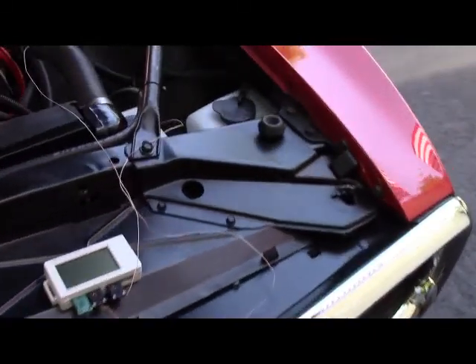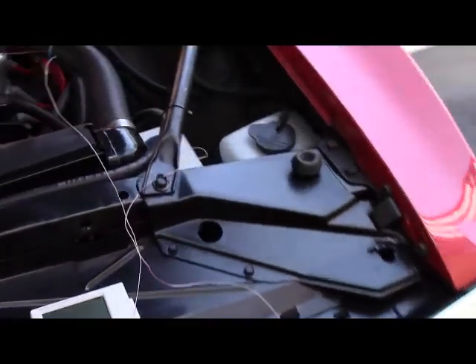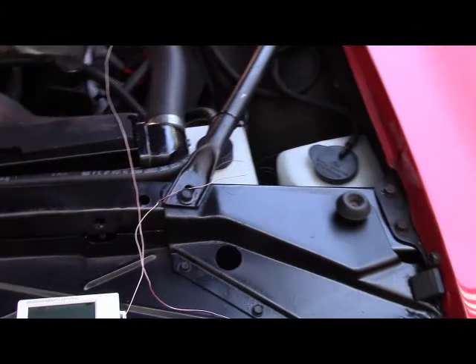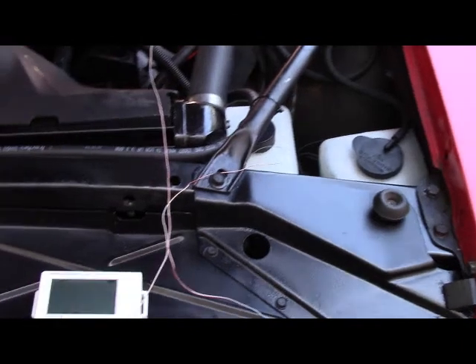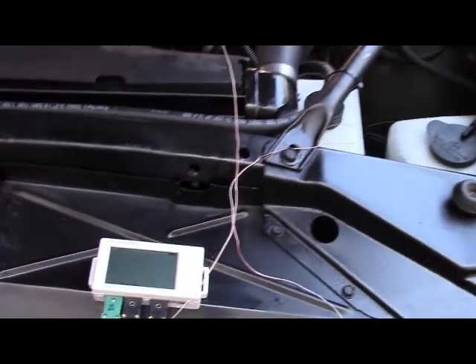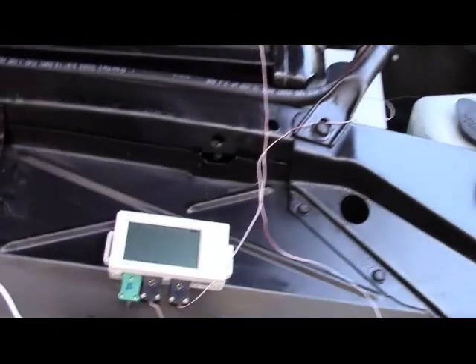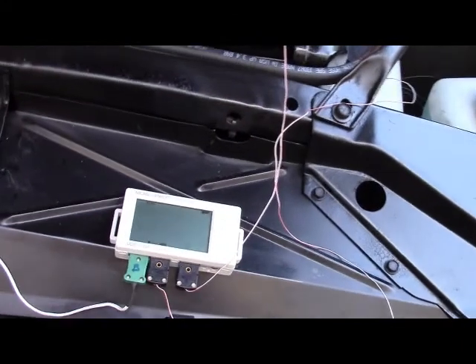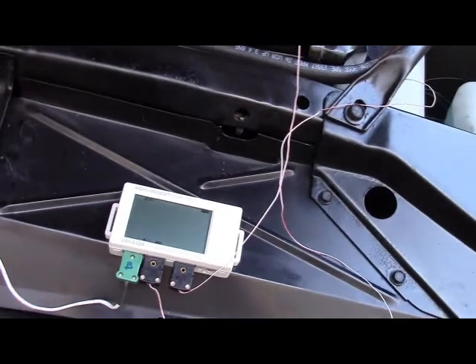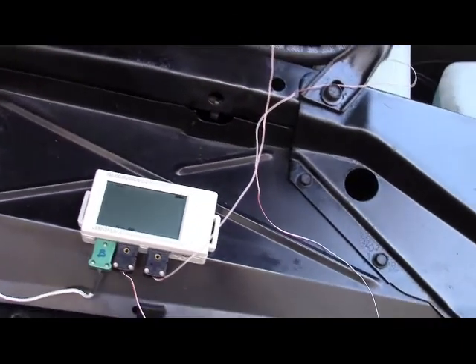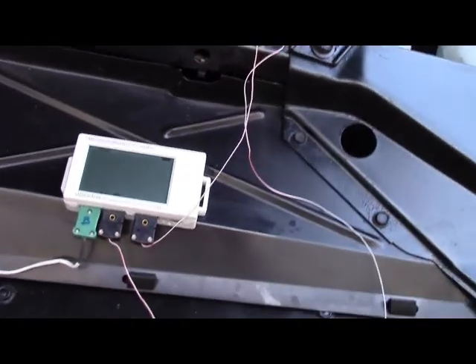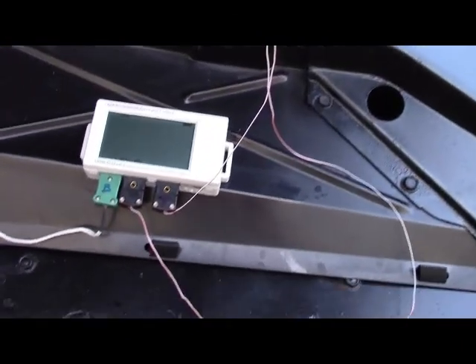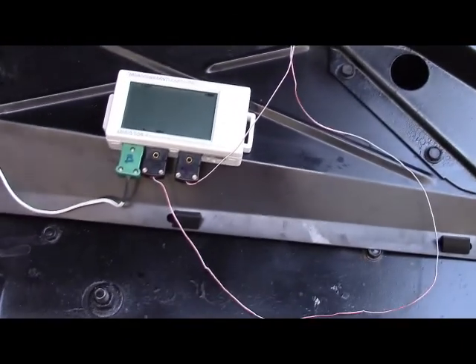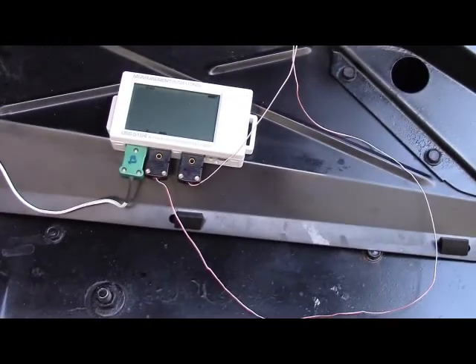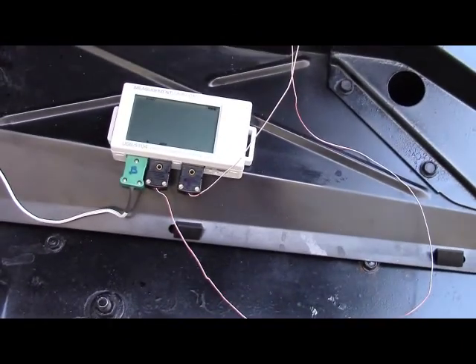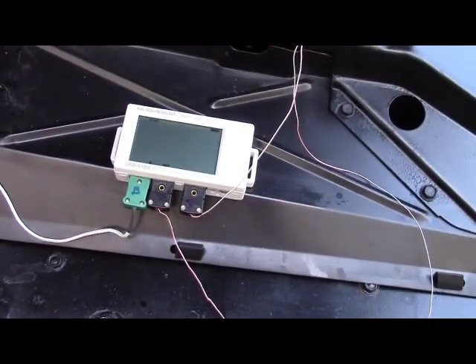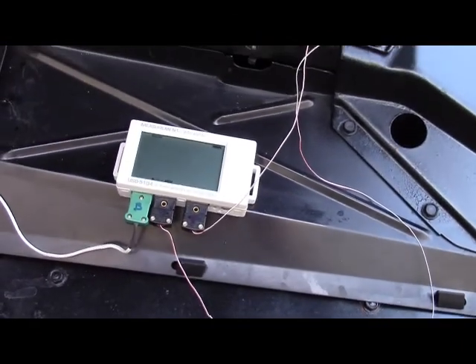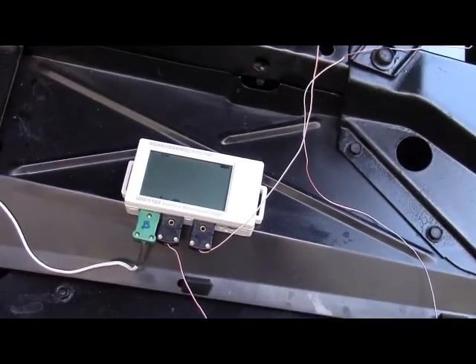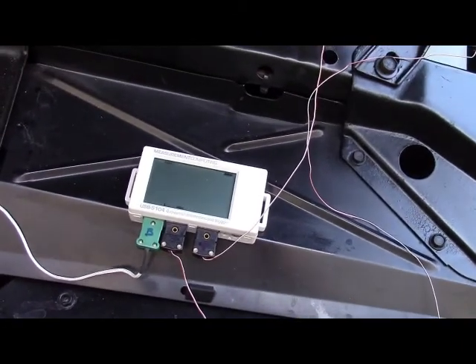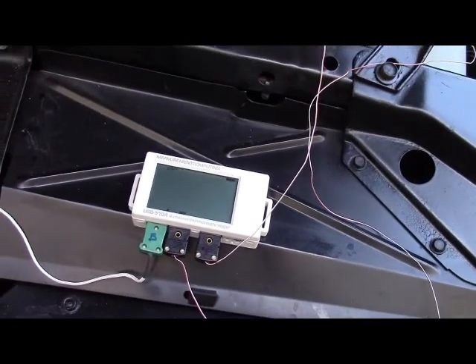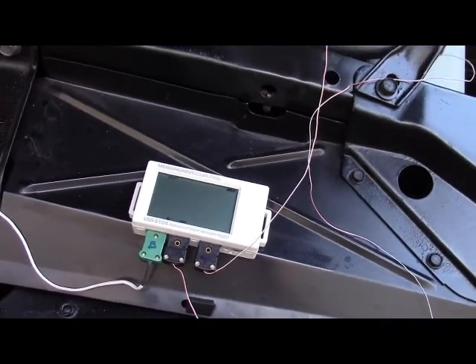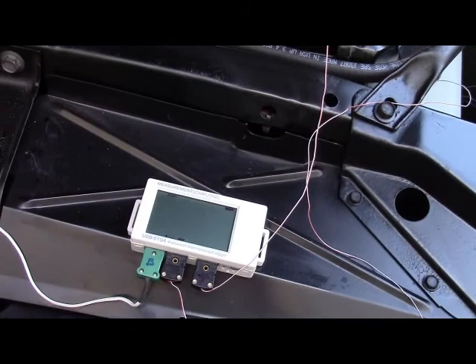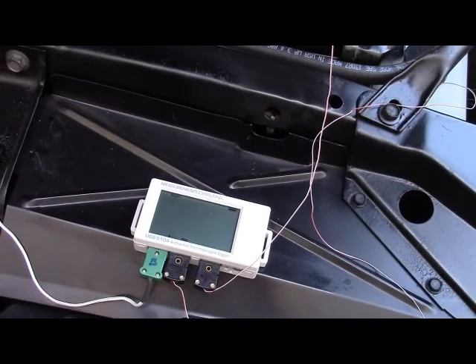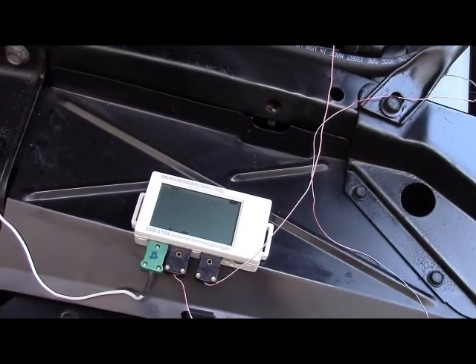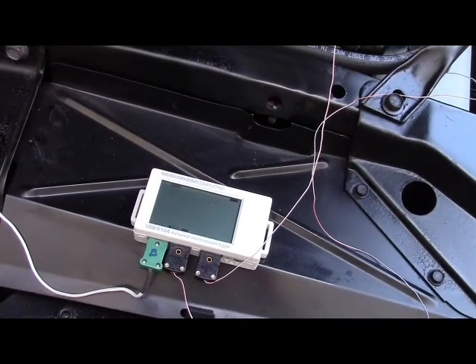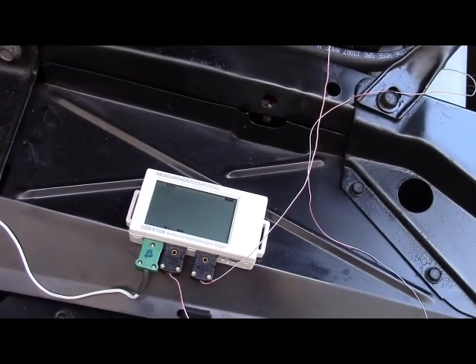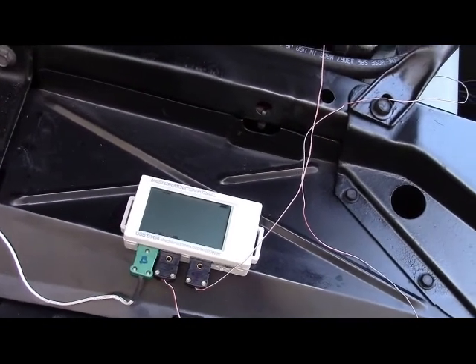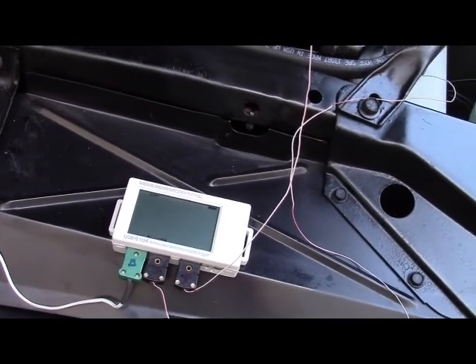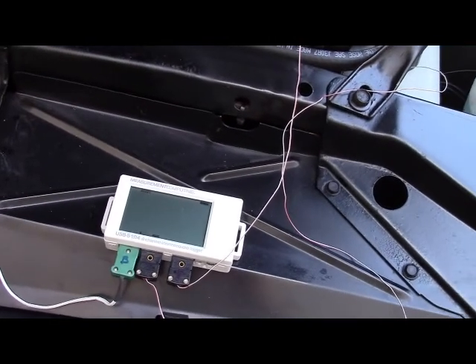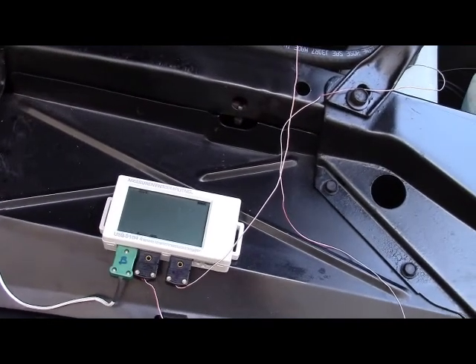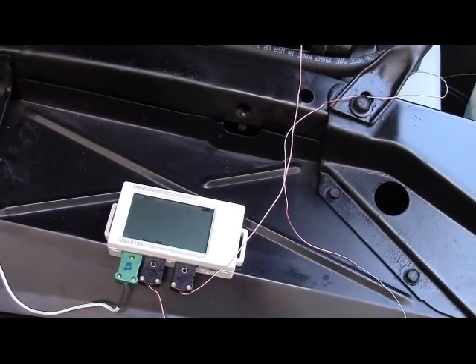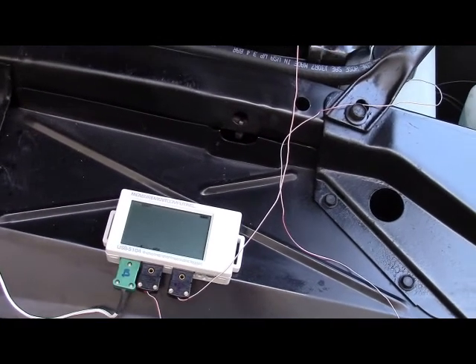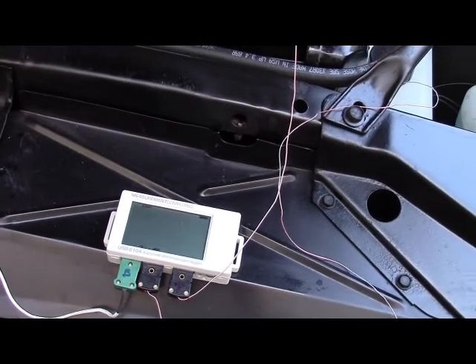I then used the magnets to affix it to my radiator shroud, pressed the button to start, closed the hood, and went for a cruise.